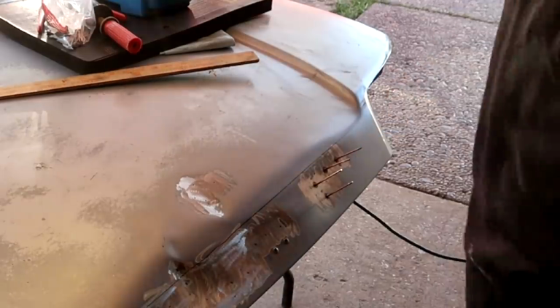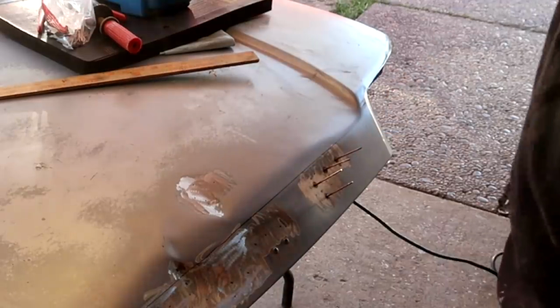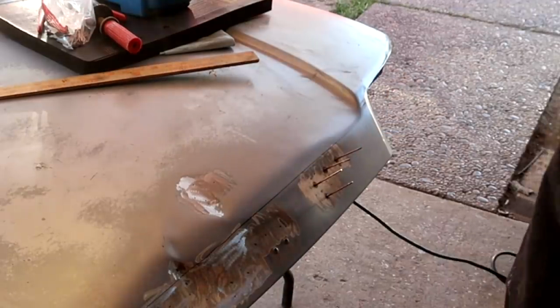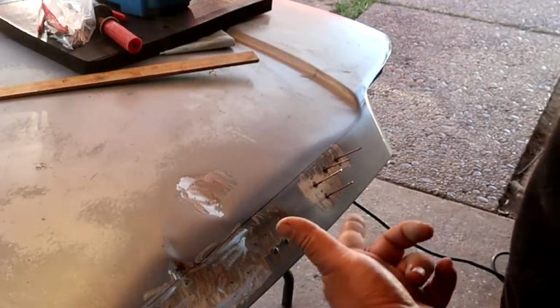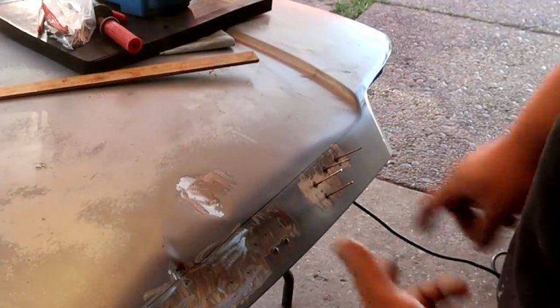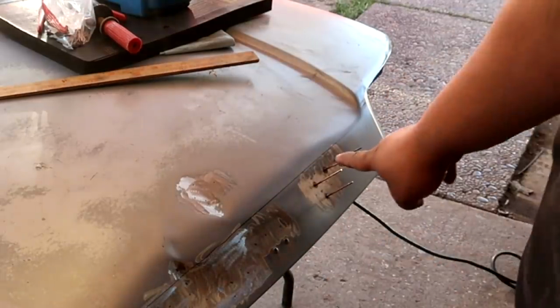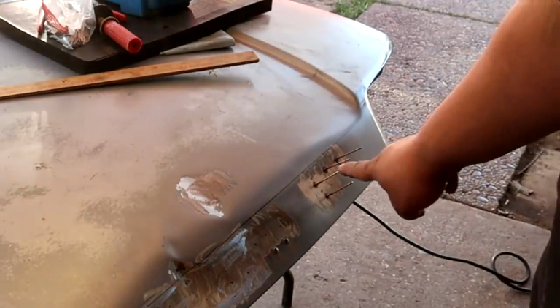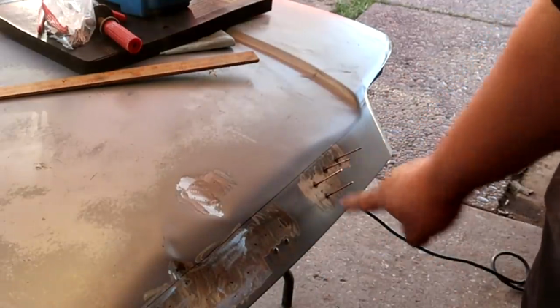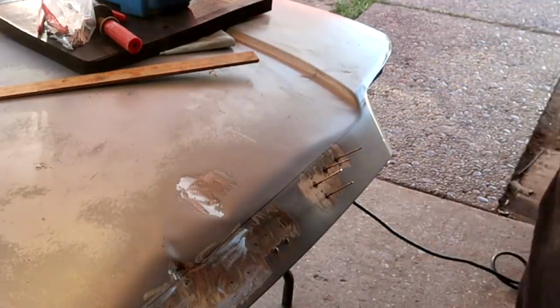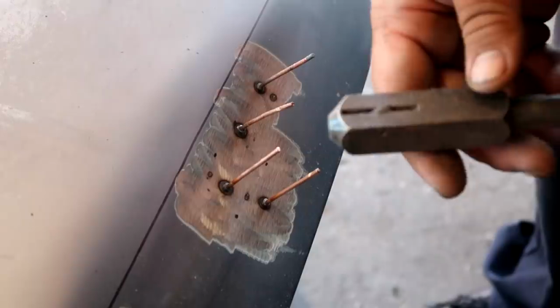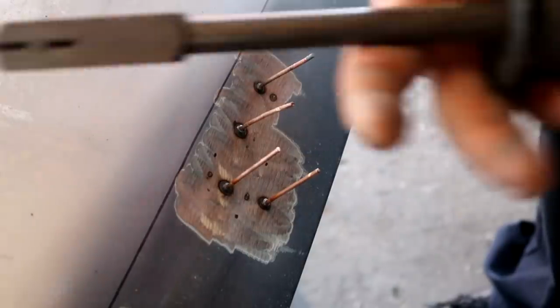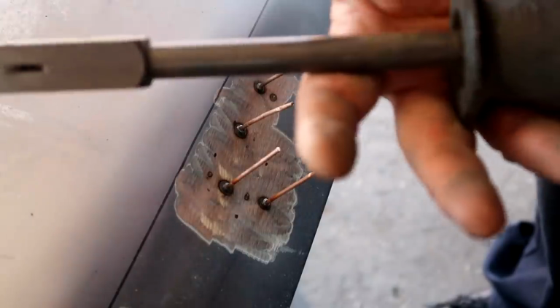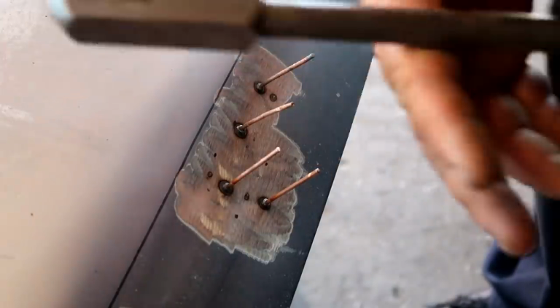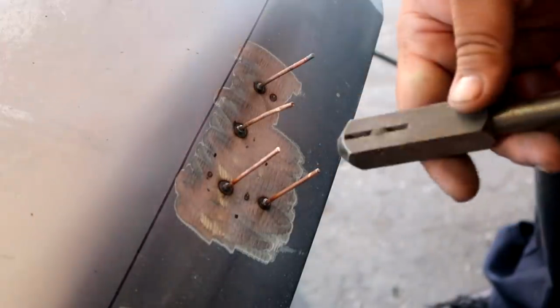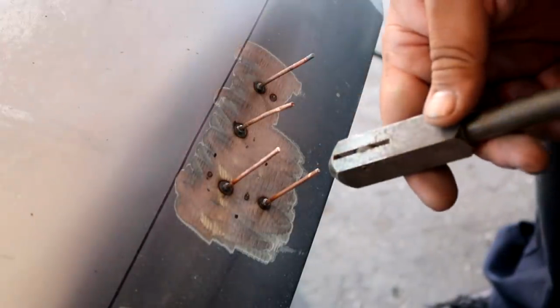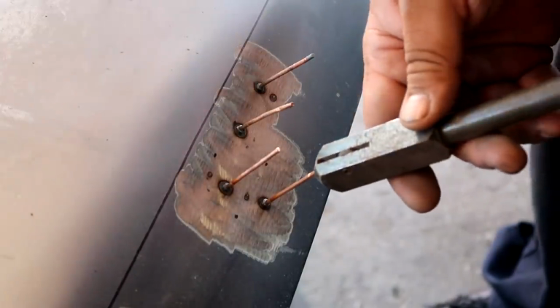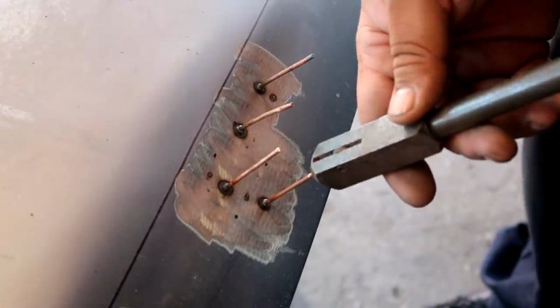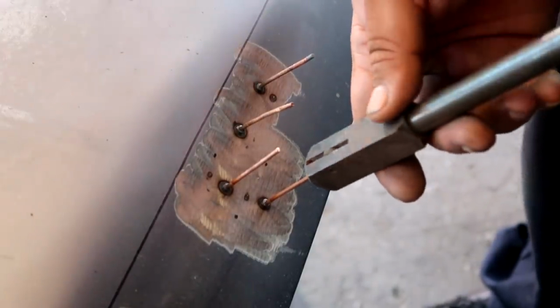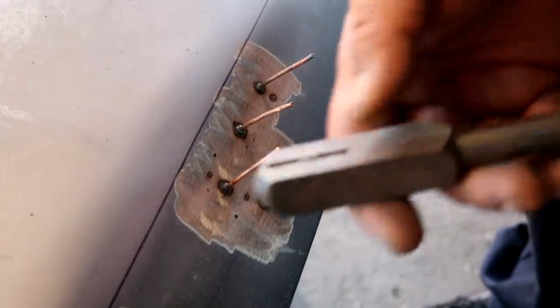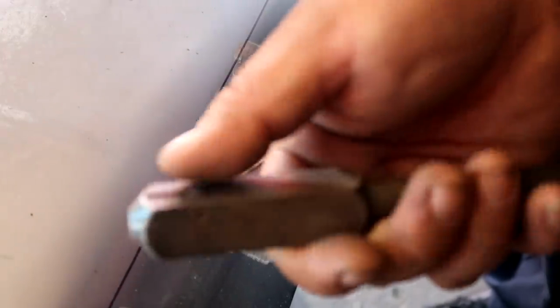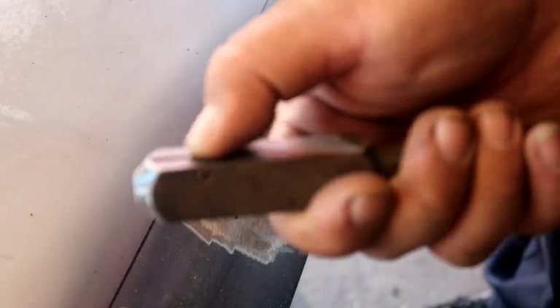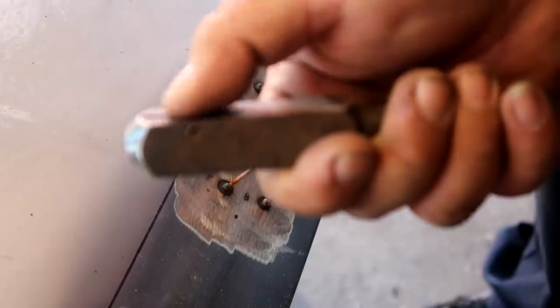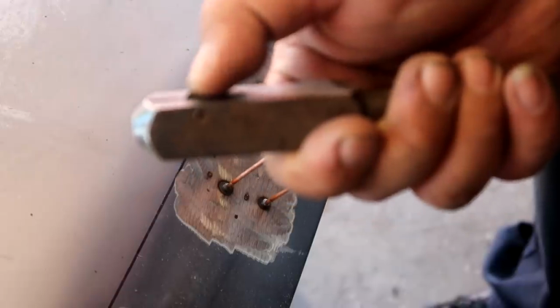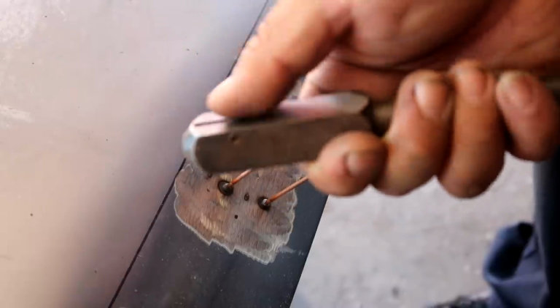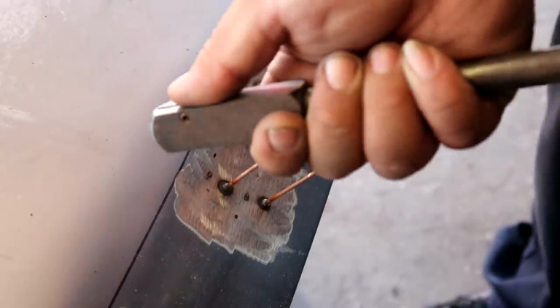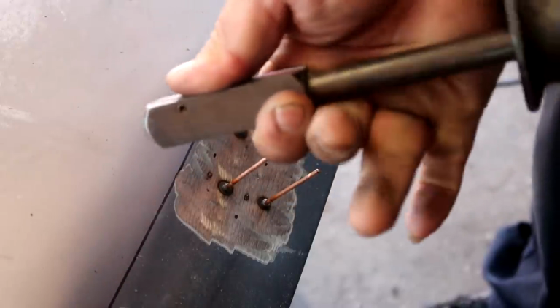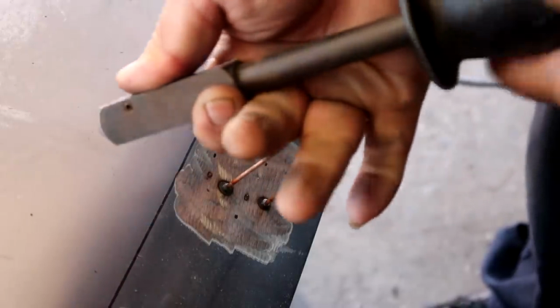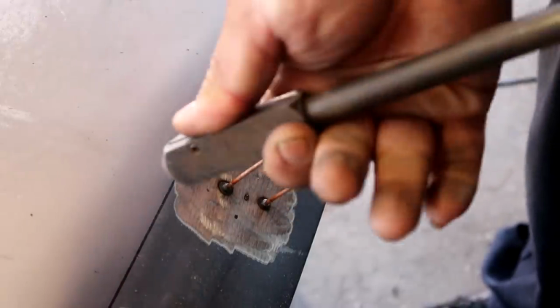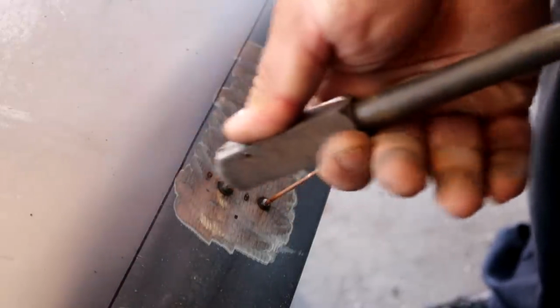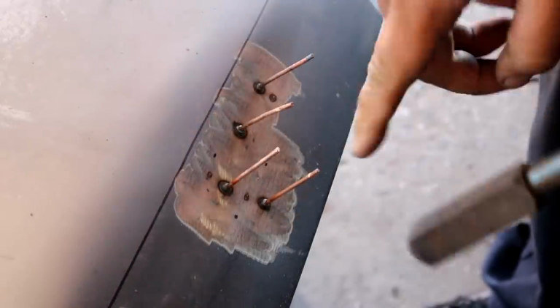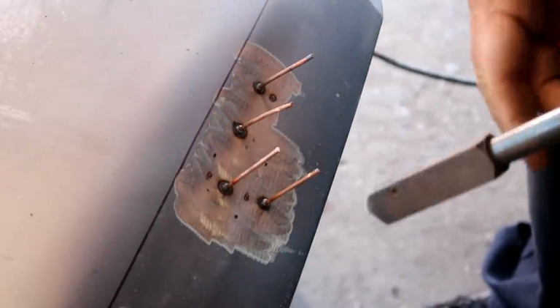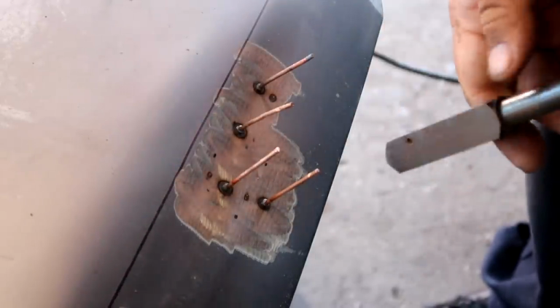Before I carry on, I'm going to try pulling this one out first. Using this puller, you put the stud in and lock it in place before pulling the slide hammer backward to pull that dent out.